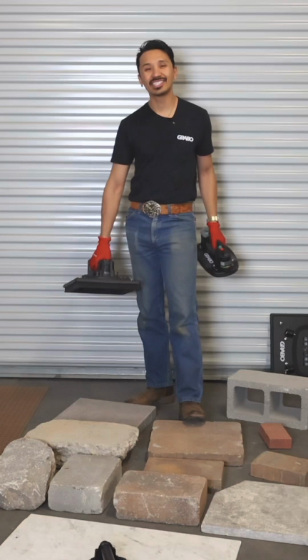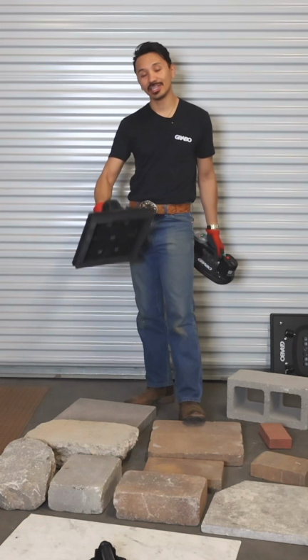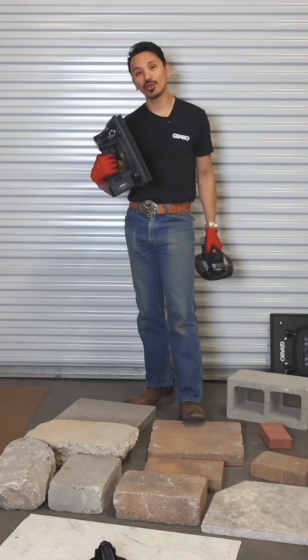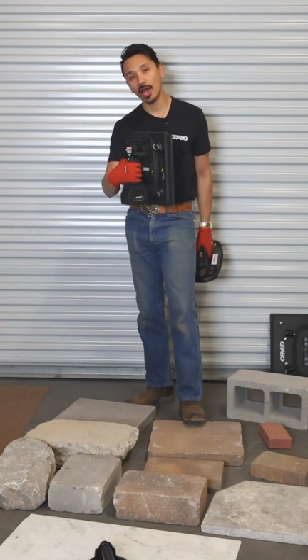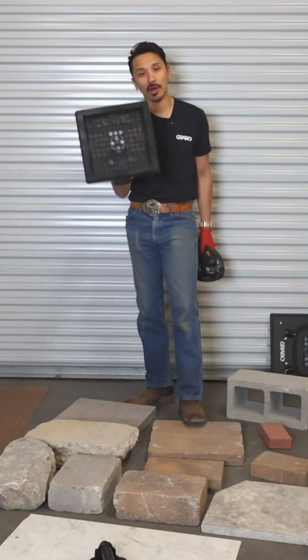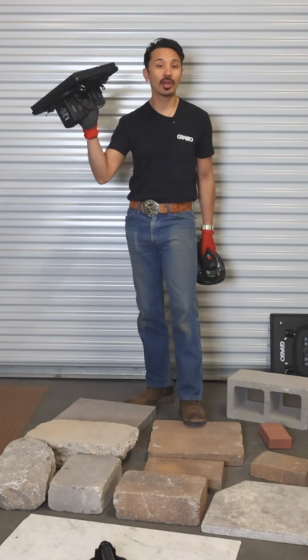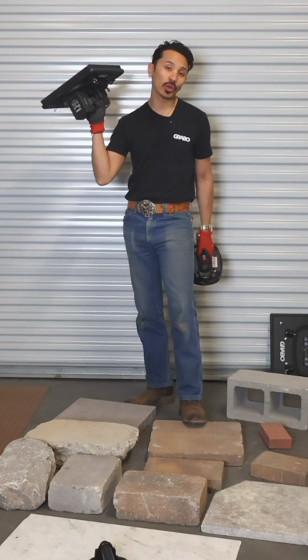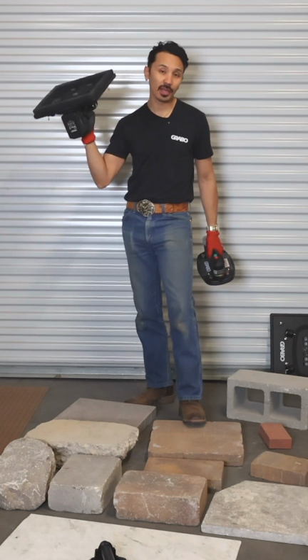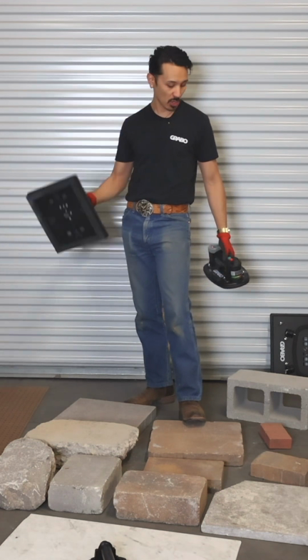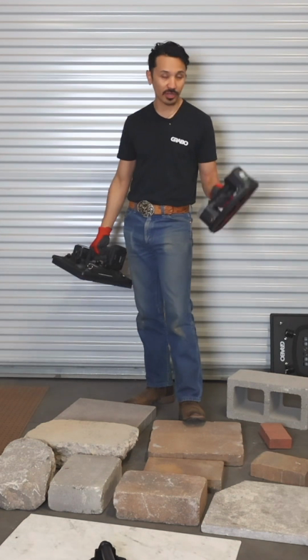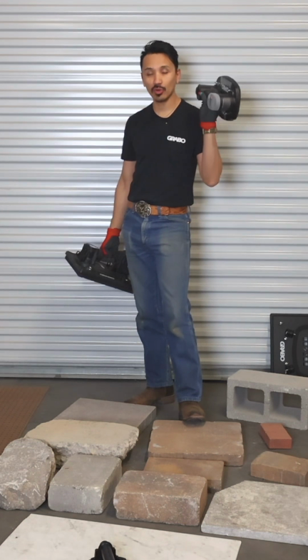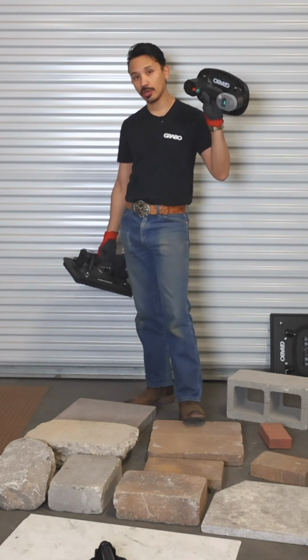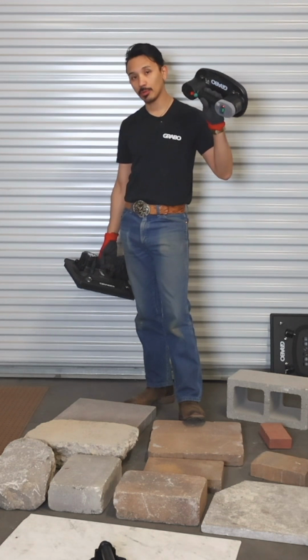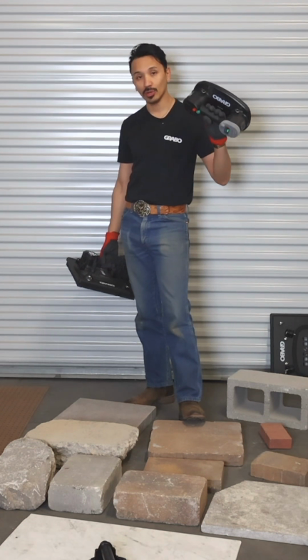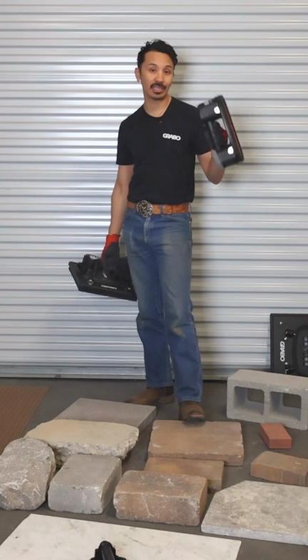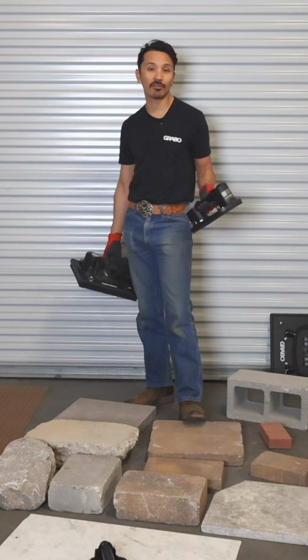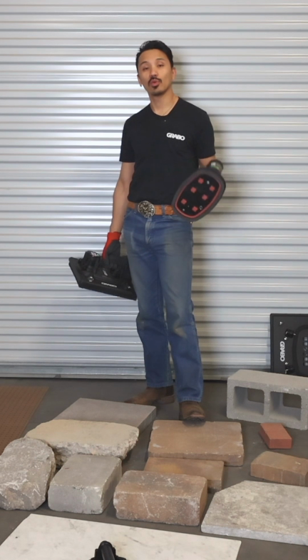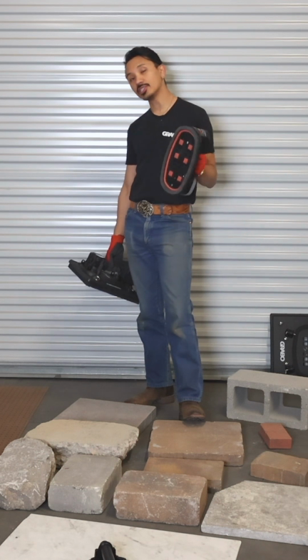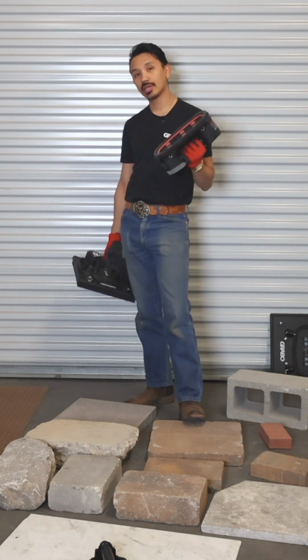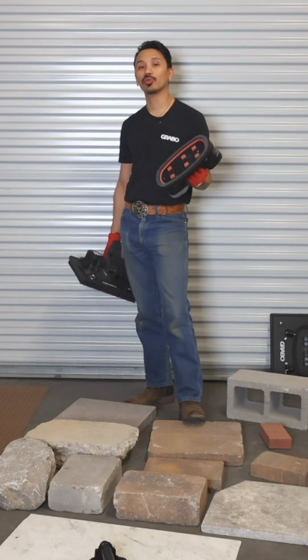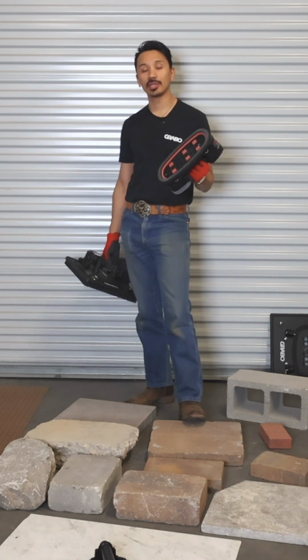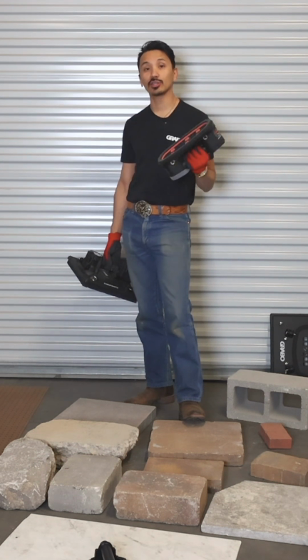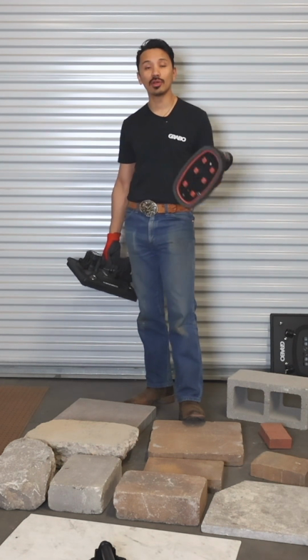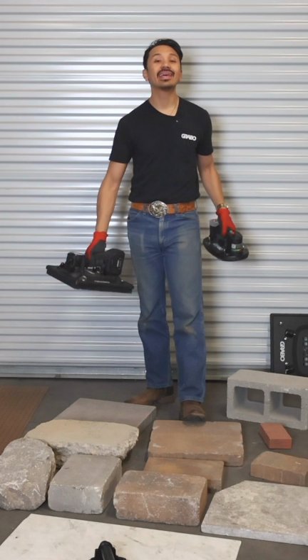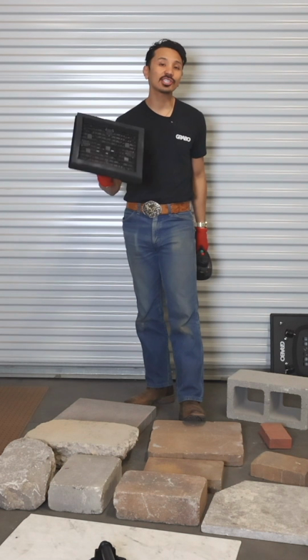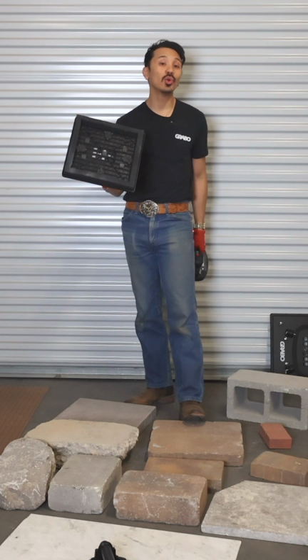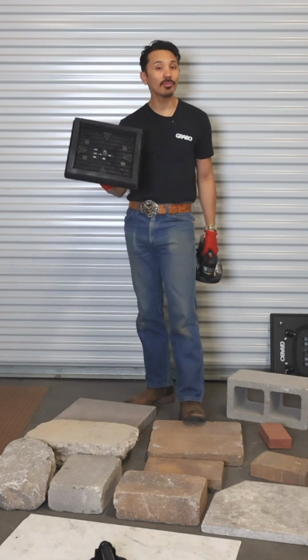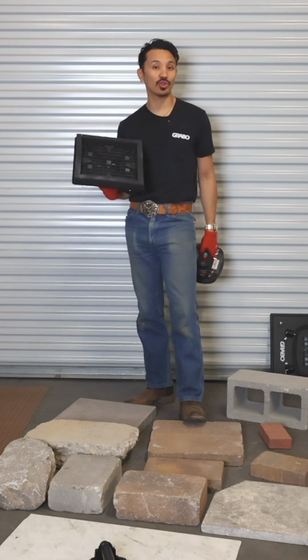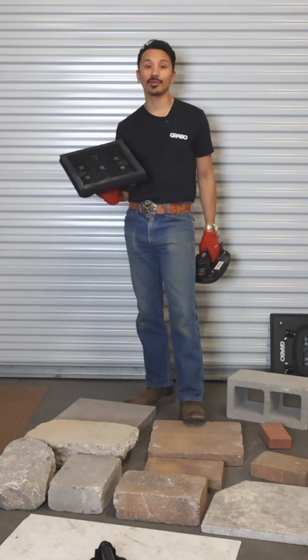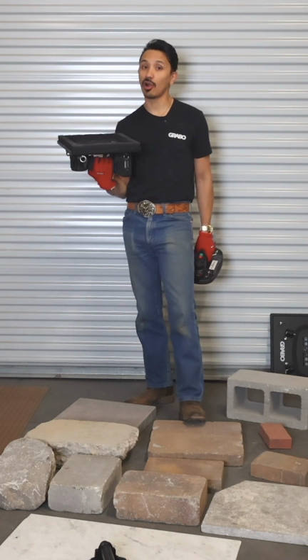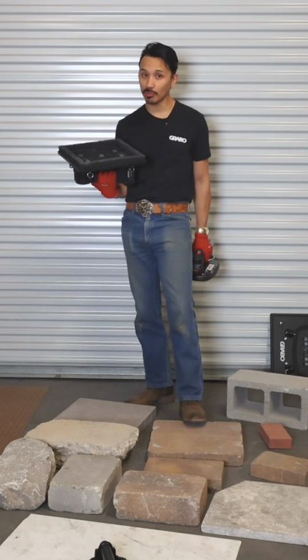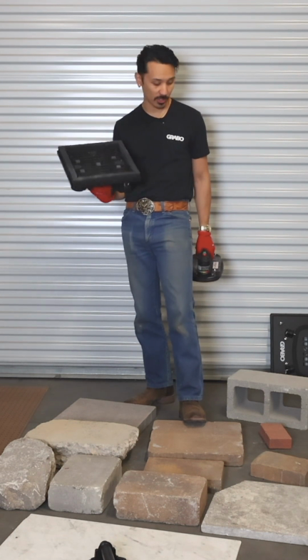Essentially the new Grabo high flow models are going to pick up where the Nemo Grabo and the Grabo Pro leave off. Where the standard tools cannot grip materials that are too porous, this new tool will be able to grip materials that are extremely porous.